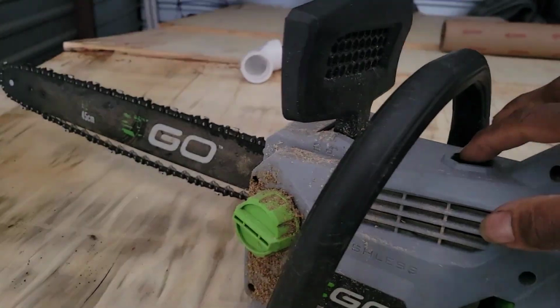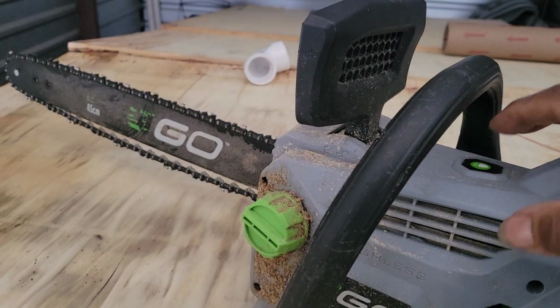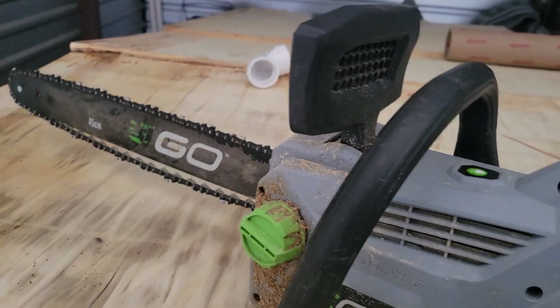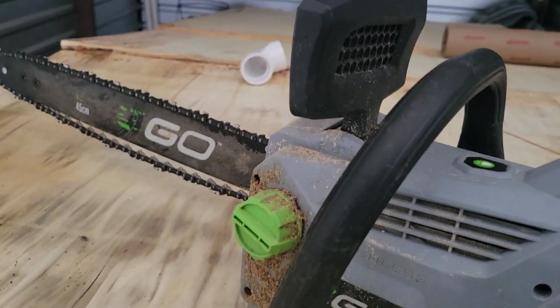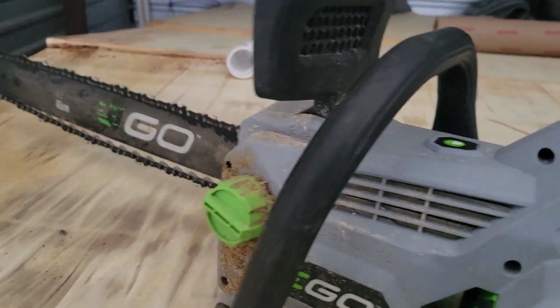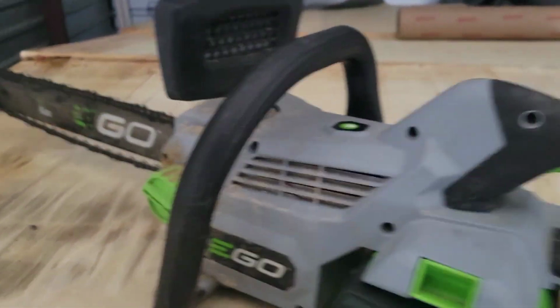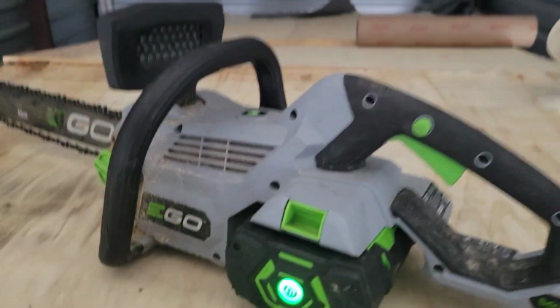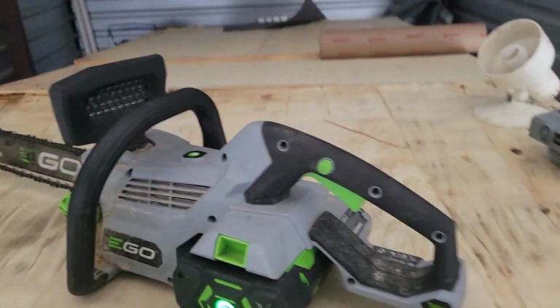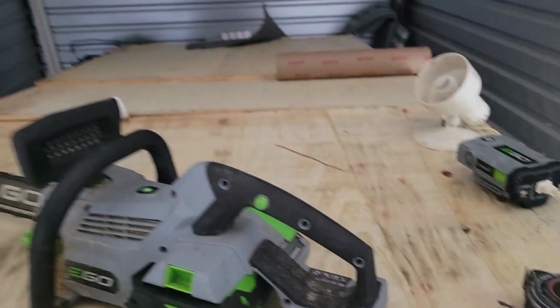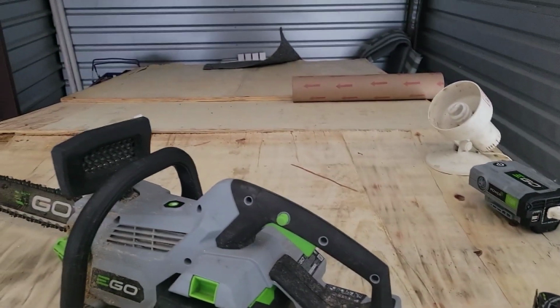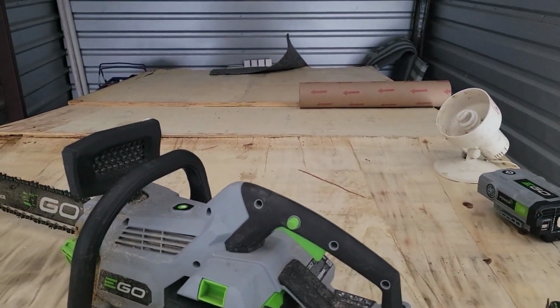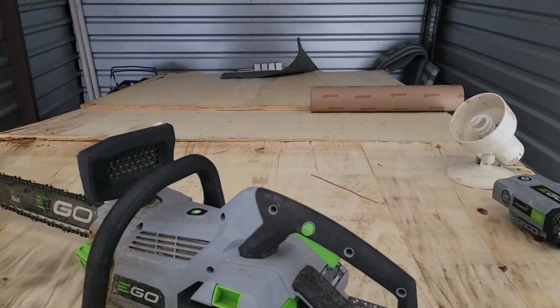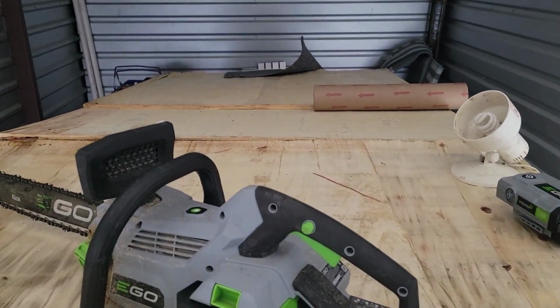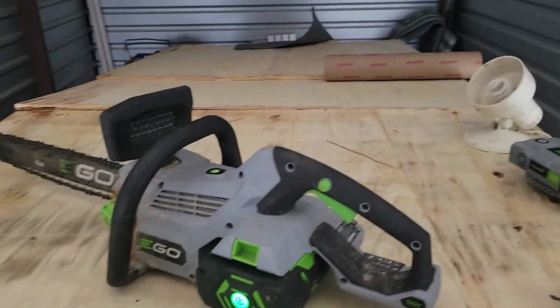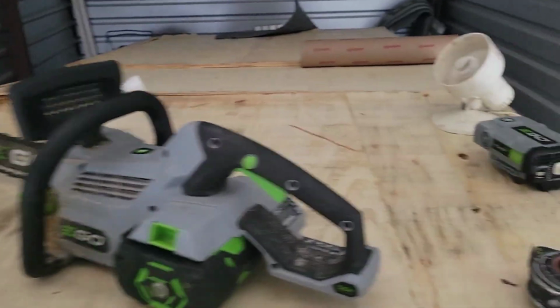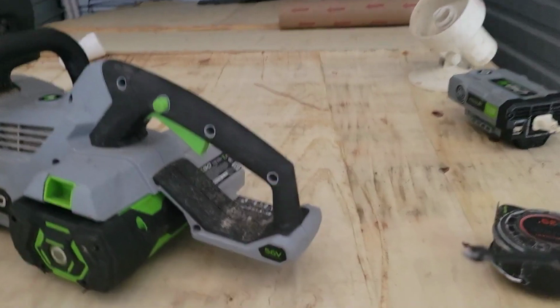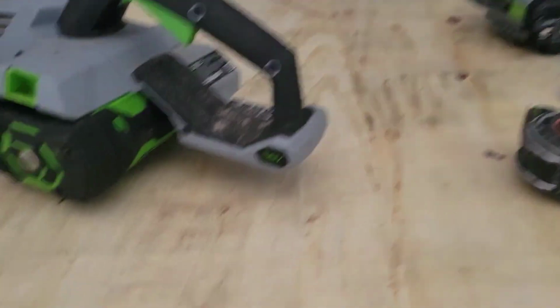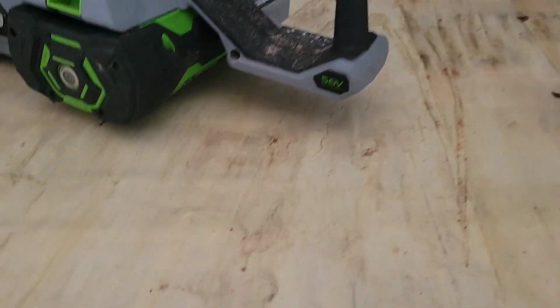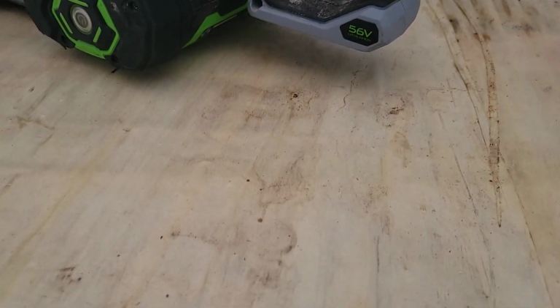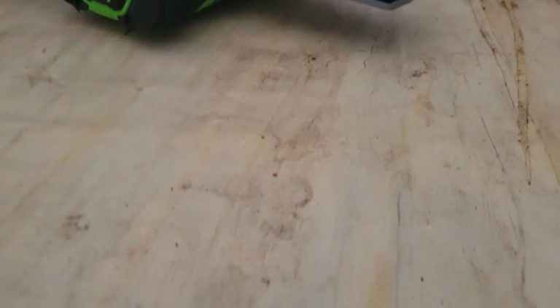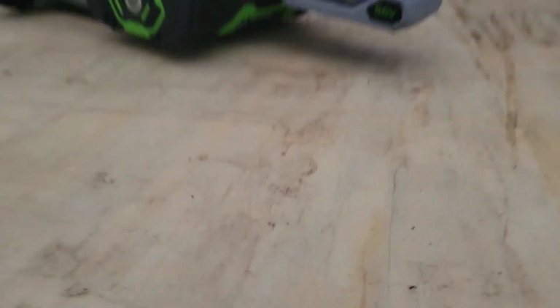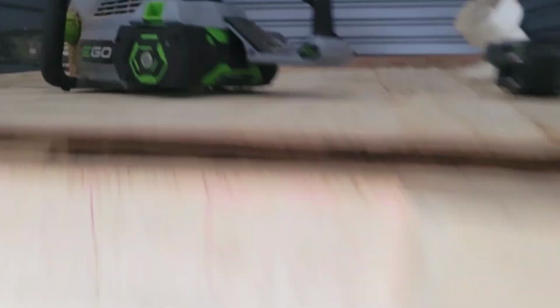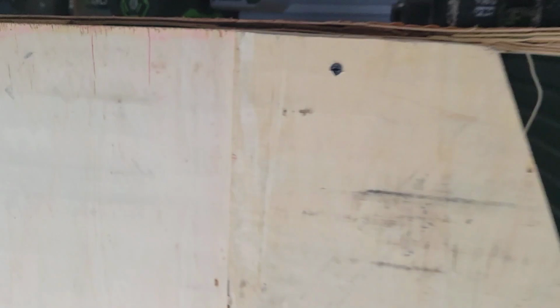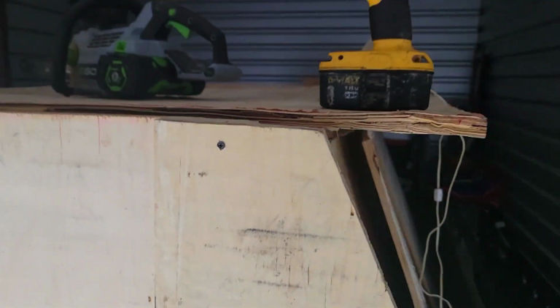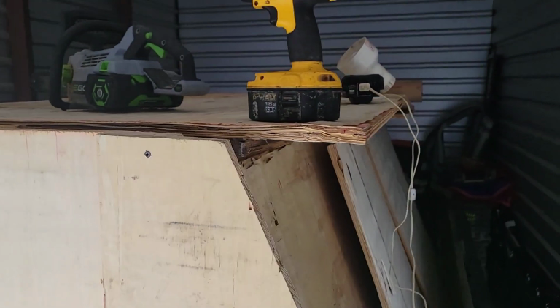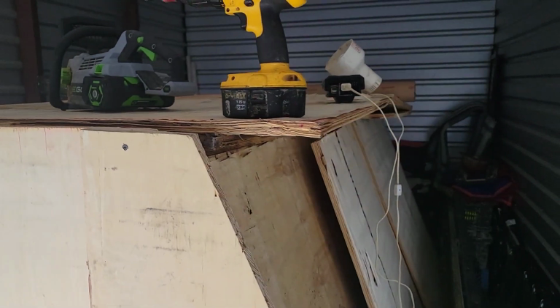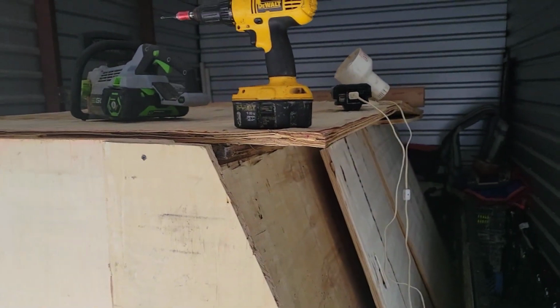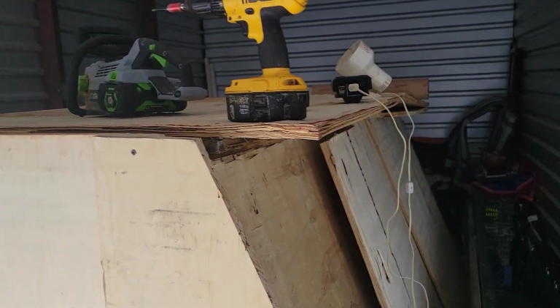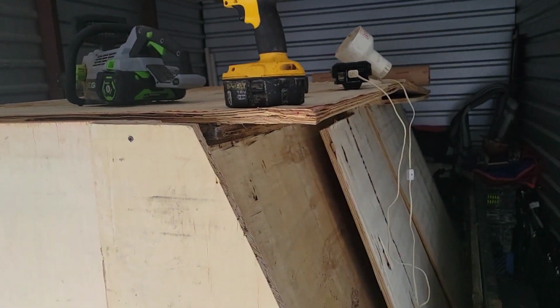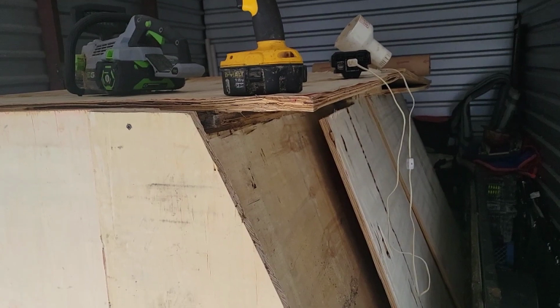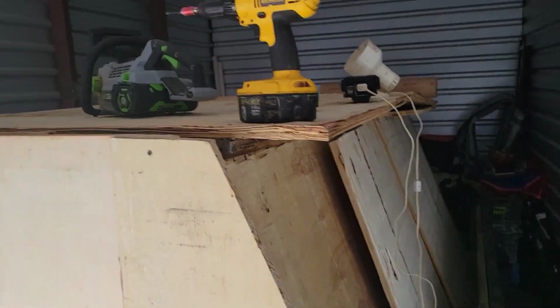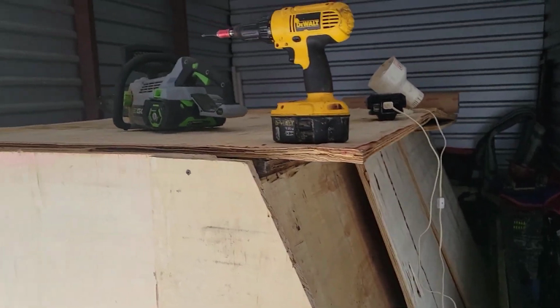It gets brighter. But anyway, I'm going to get started, get to work, see how much I can get done. Hopefully I won't need the saw to do it — I can just take it apart with the screw gun. But we'll see.